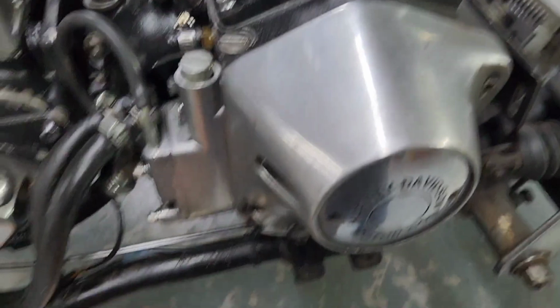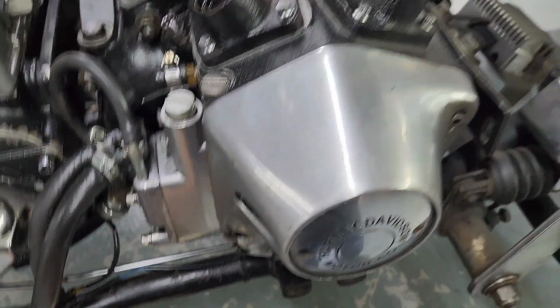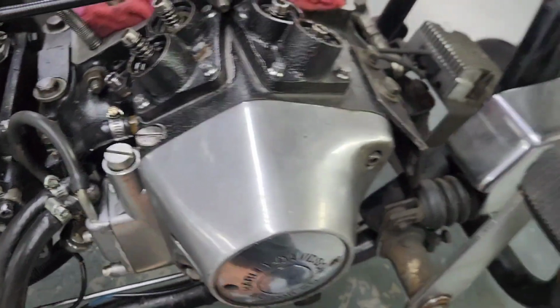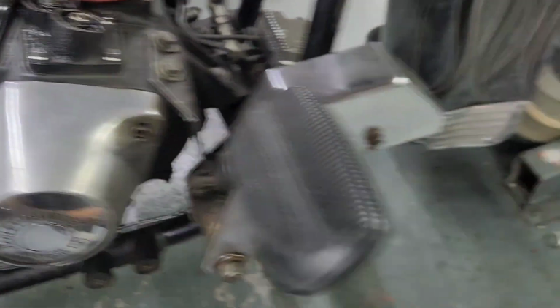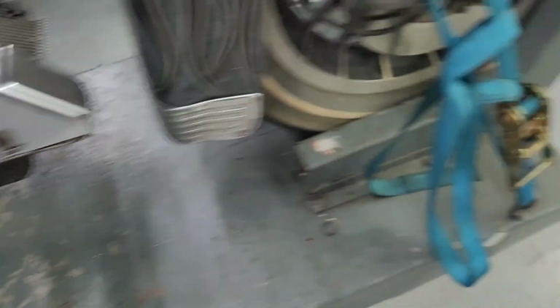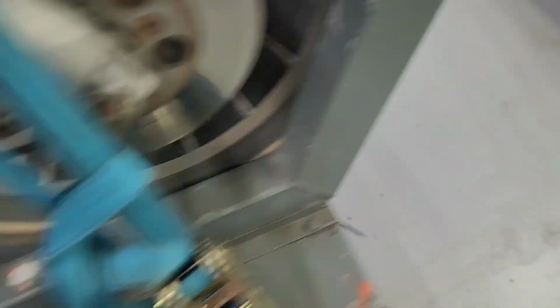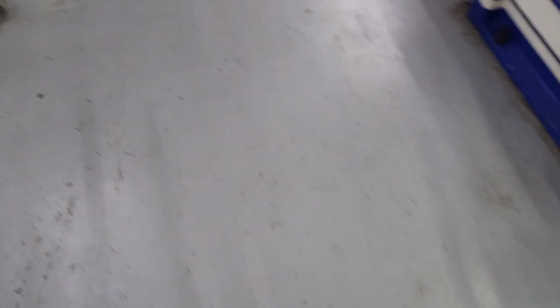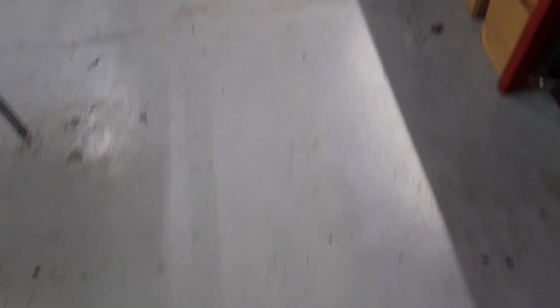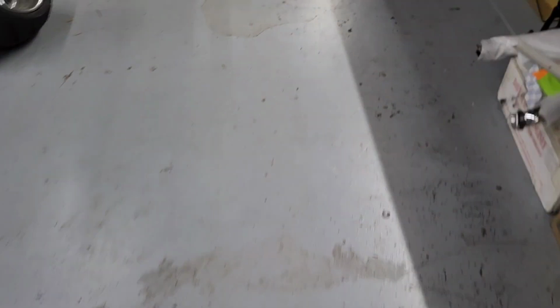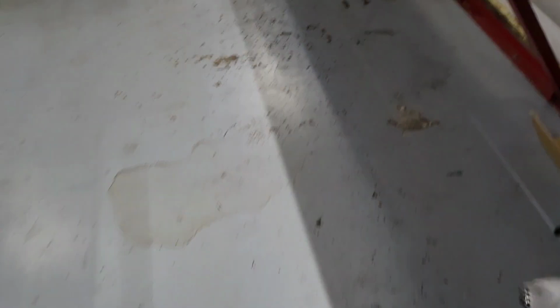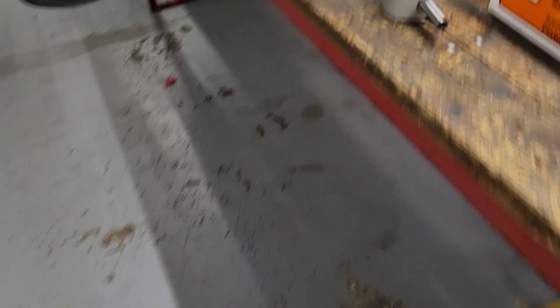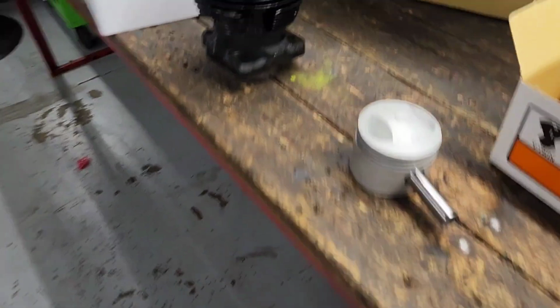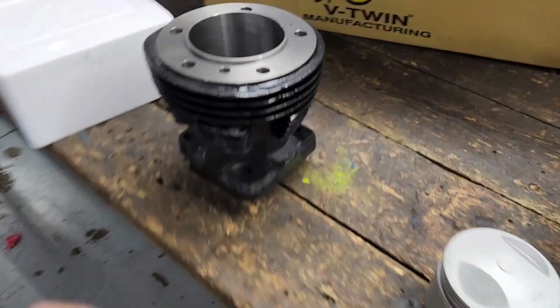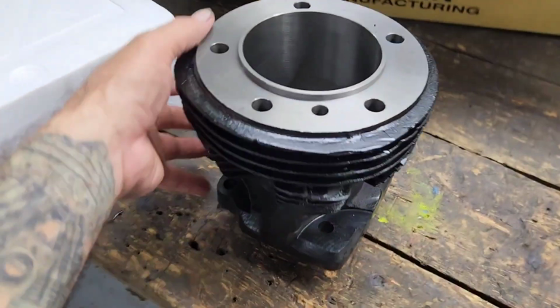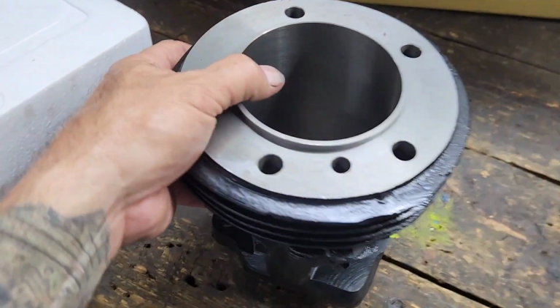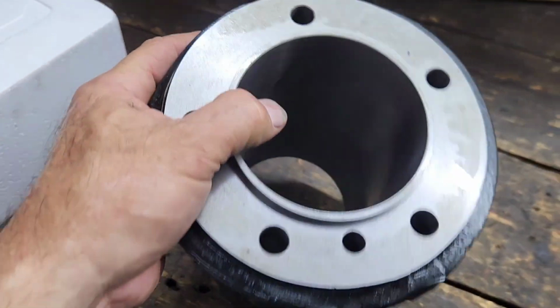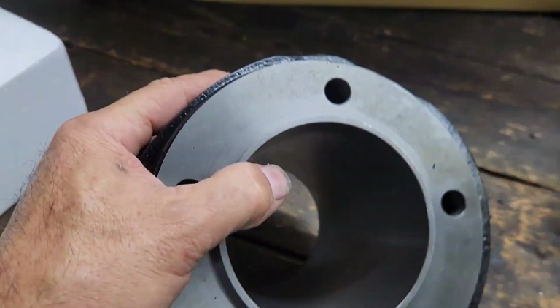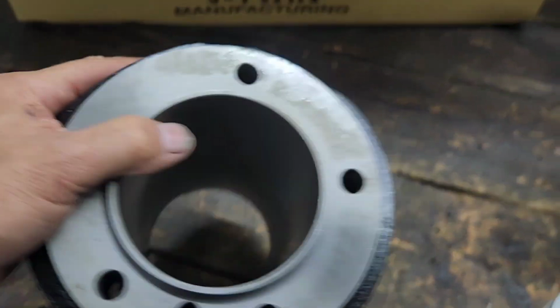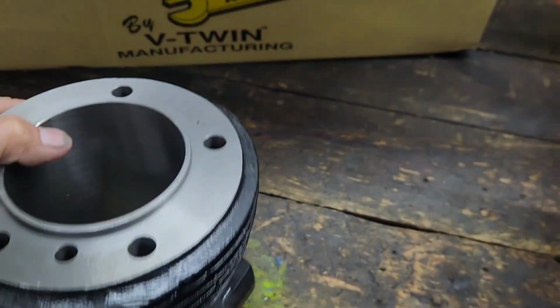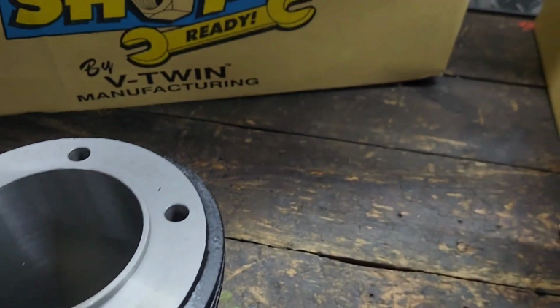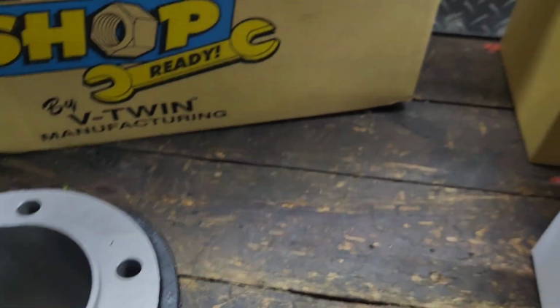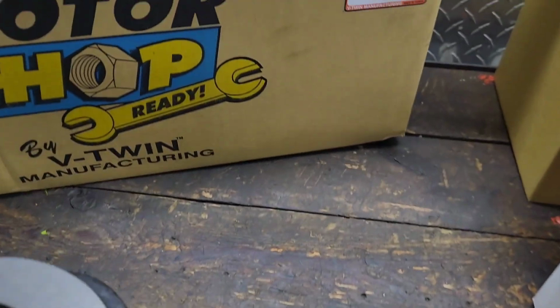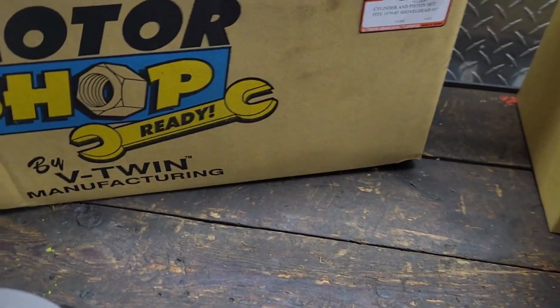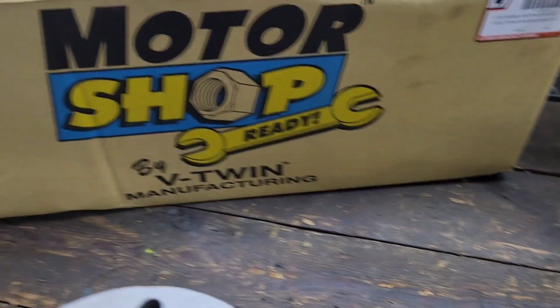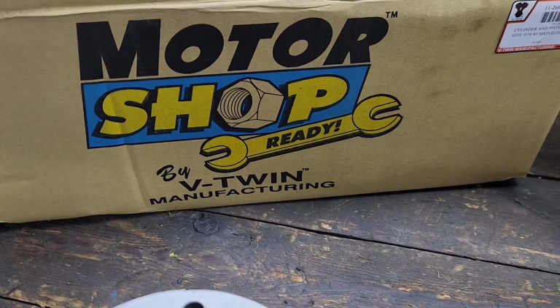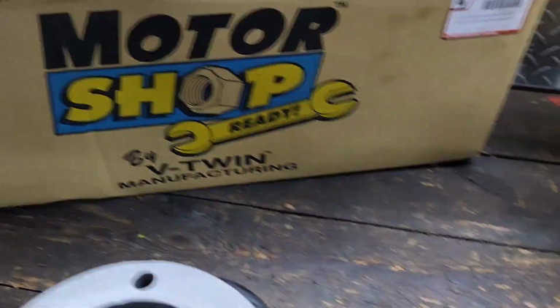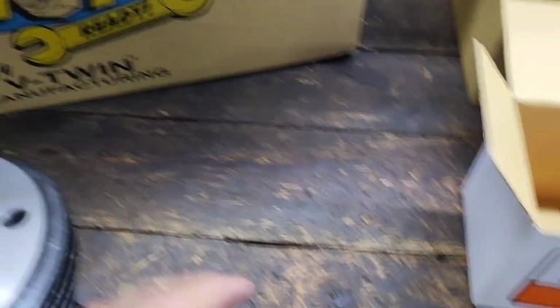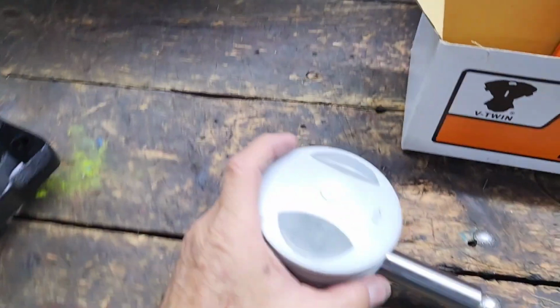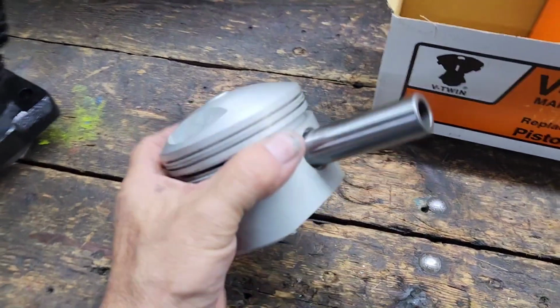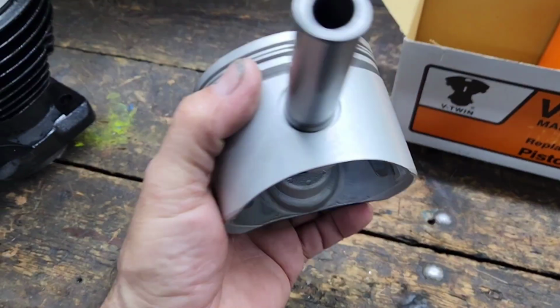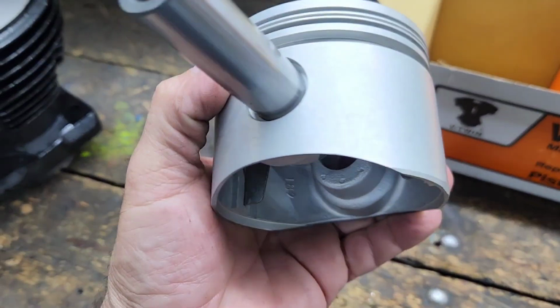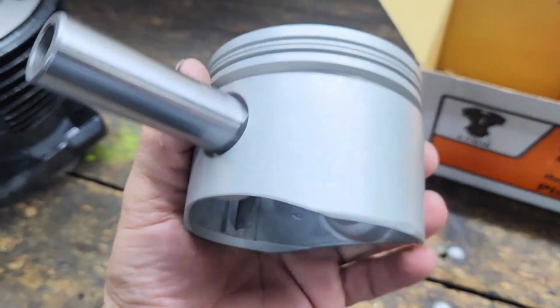We already got the heads cleaned up and are going to start cutting the valve seats. Here we have the new cylinders from V-twin — we're just going back with cast cylinders.